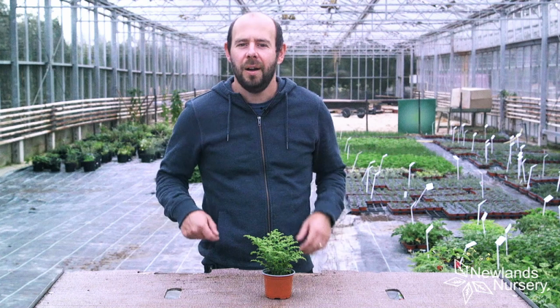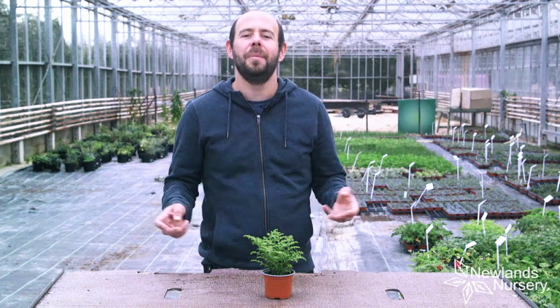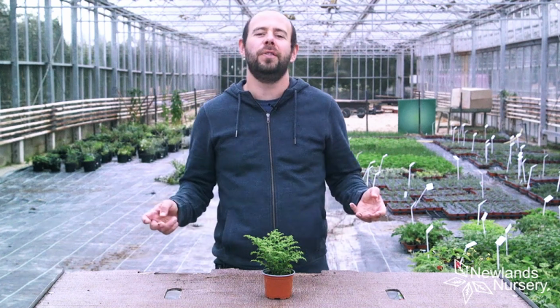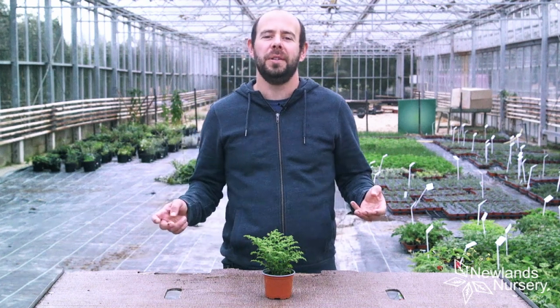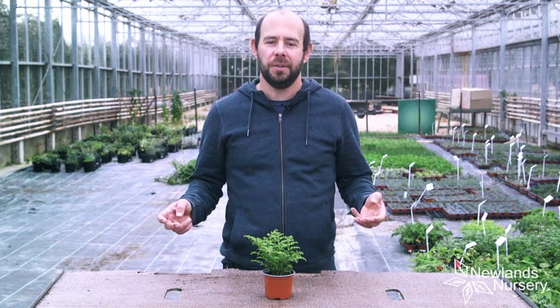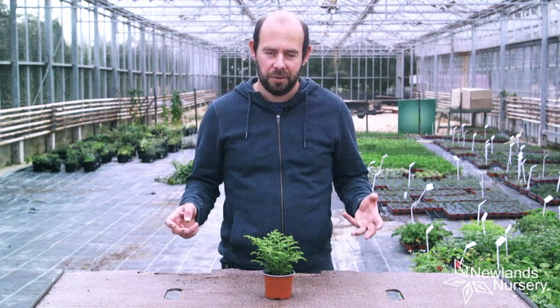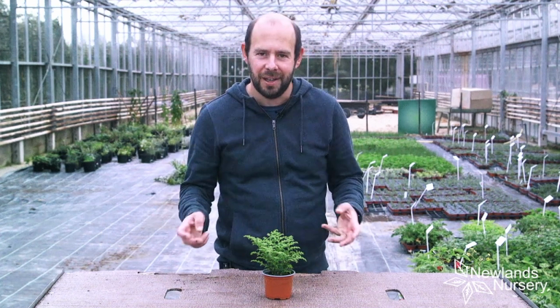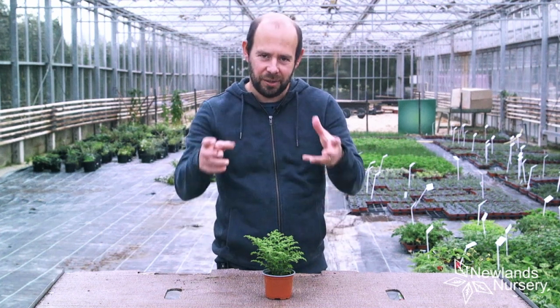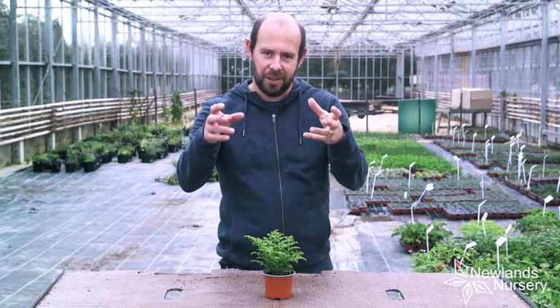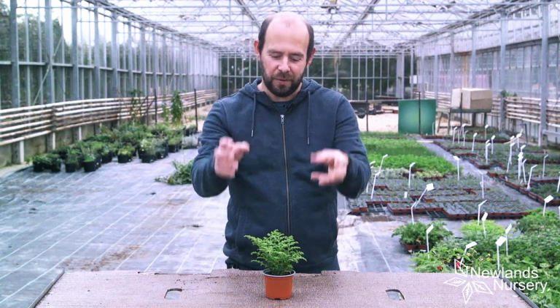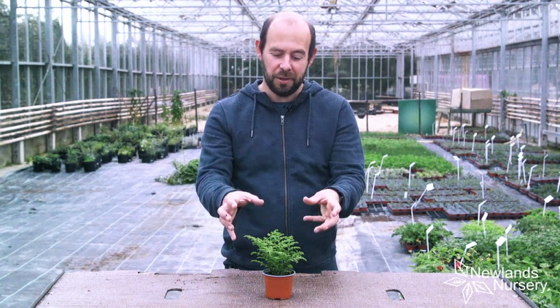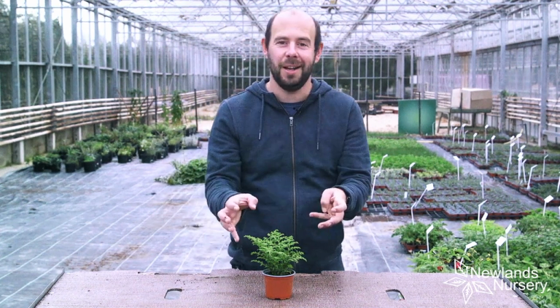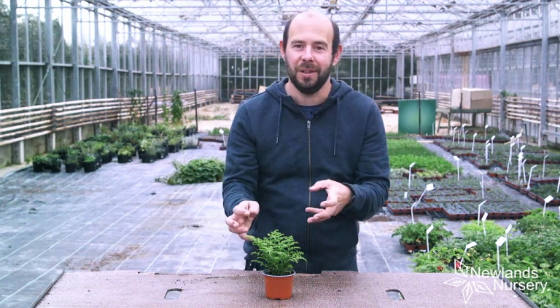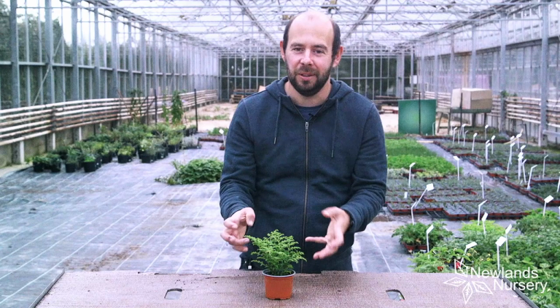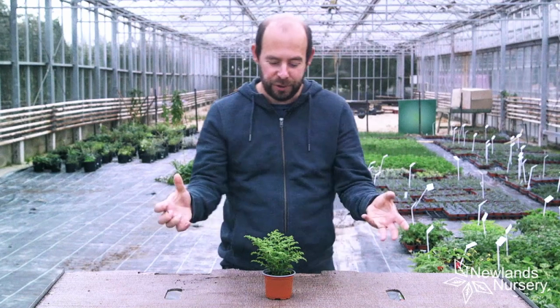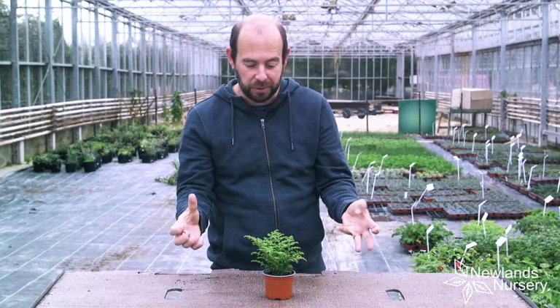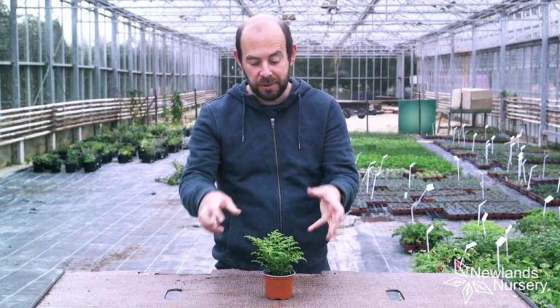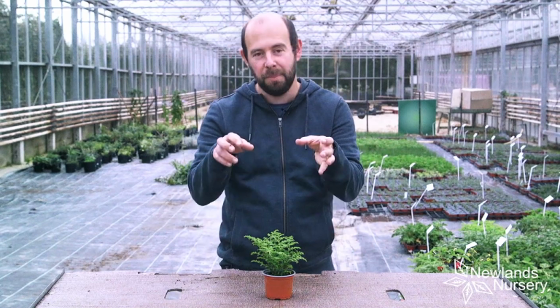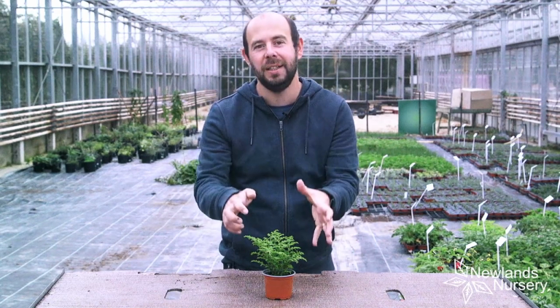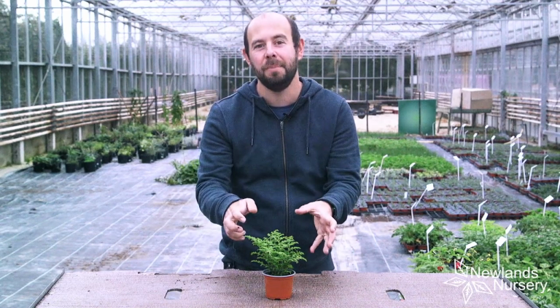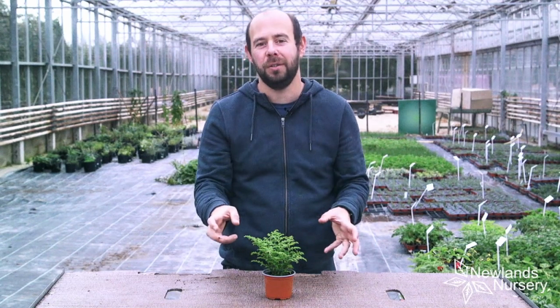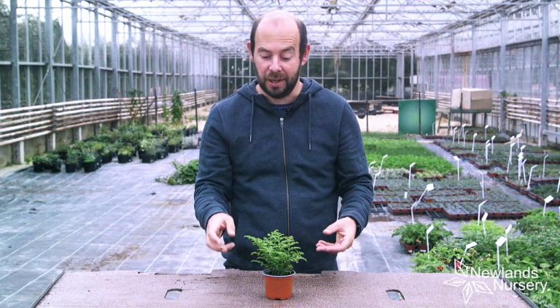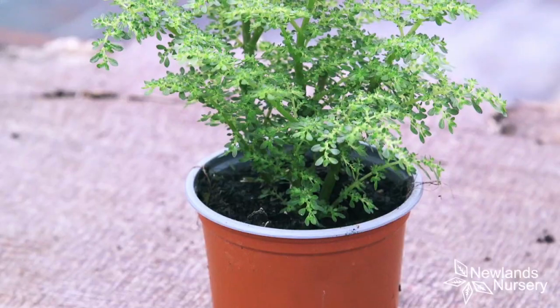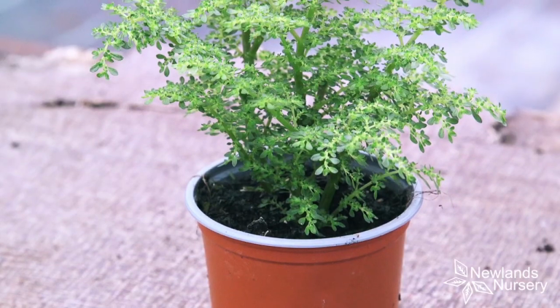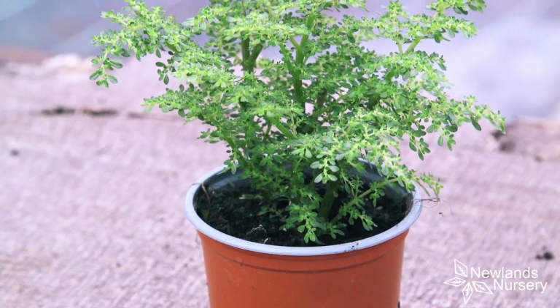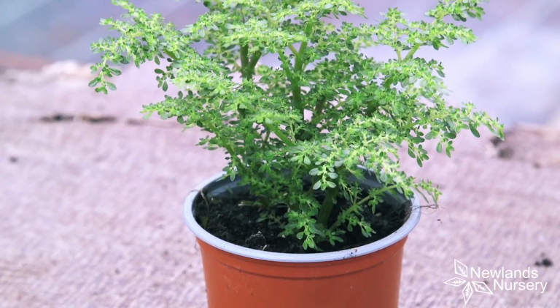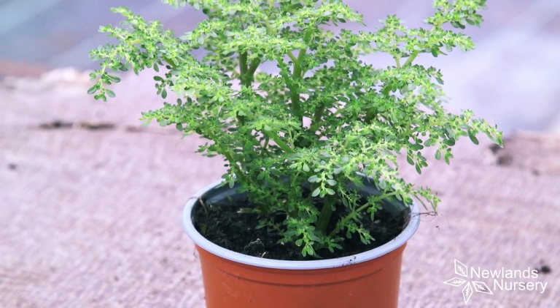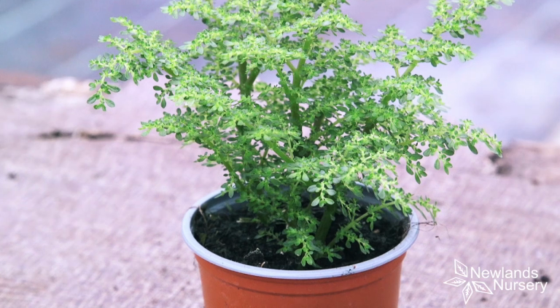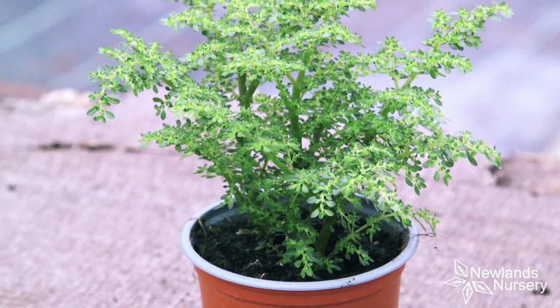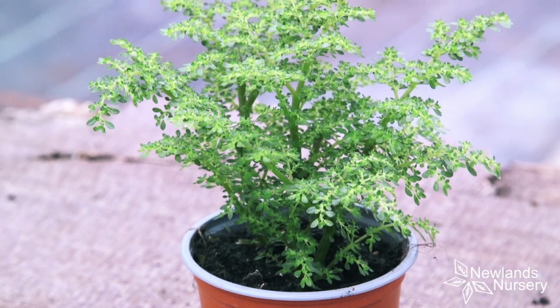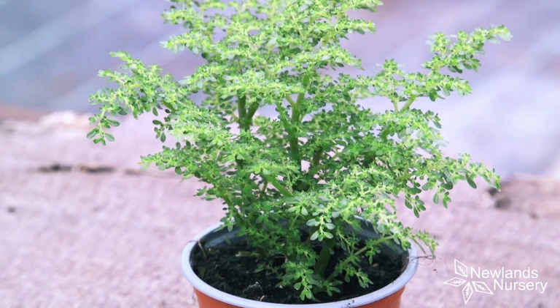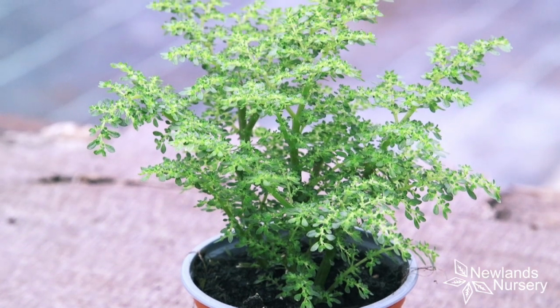Hi, I'm Alan from Newlands Nursery and this is one of our new houseplants we'd like to introduce you to. This is Pylea microphylla — microphylla meaning small leaves, and it has got tiny tiny leaves on it.